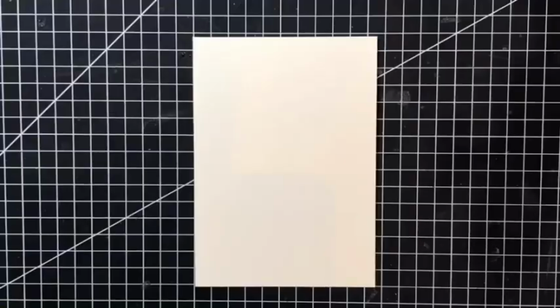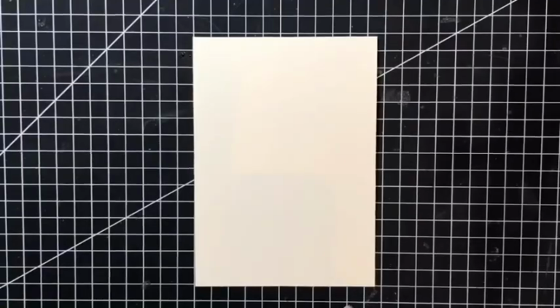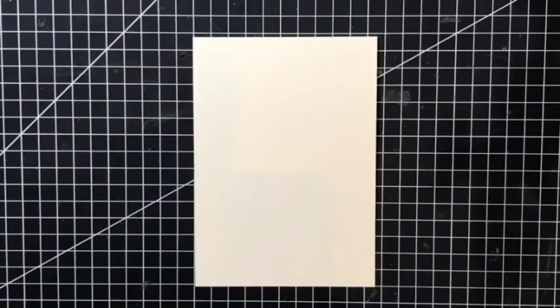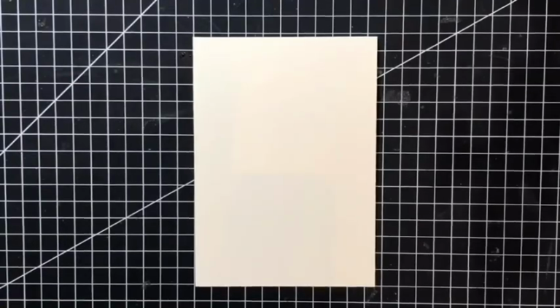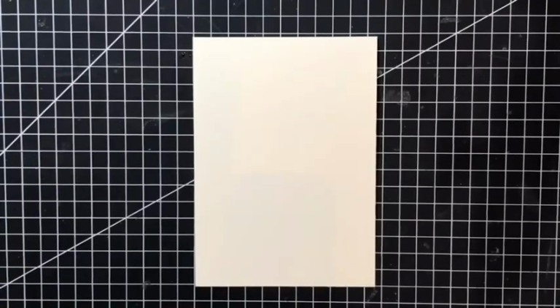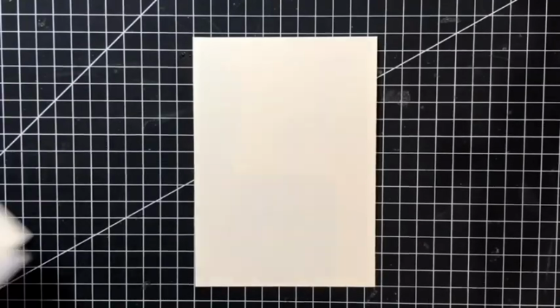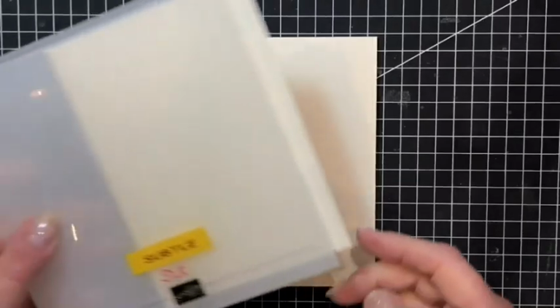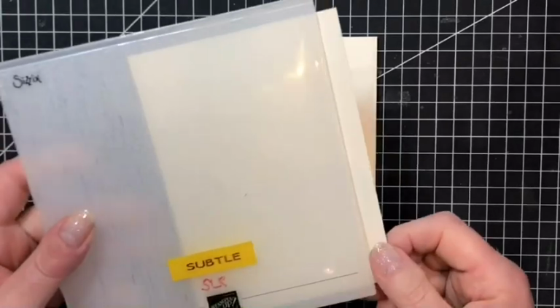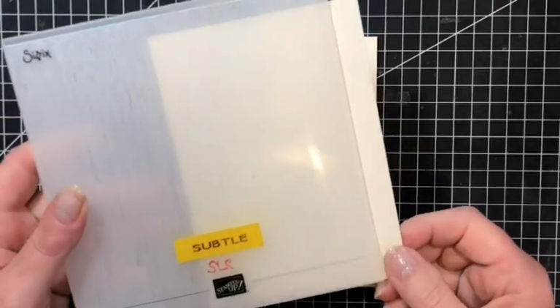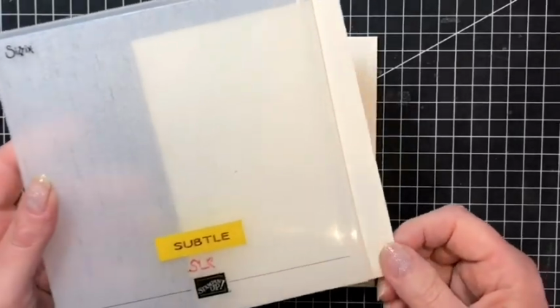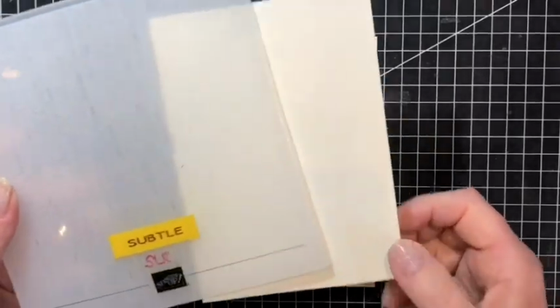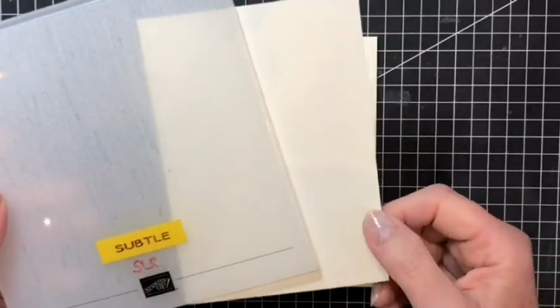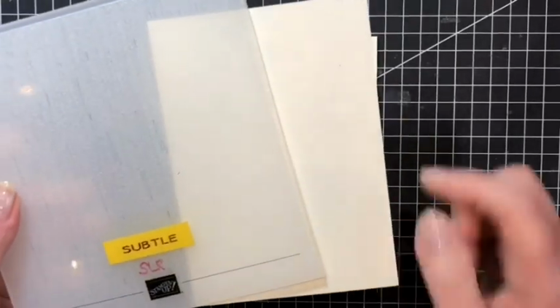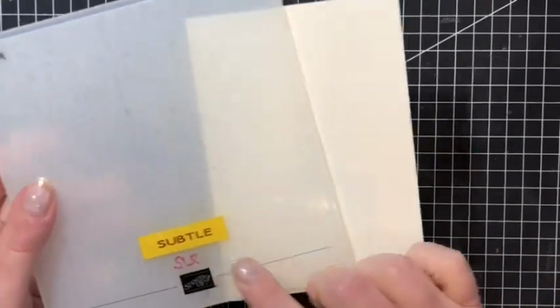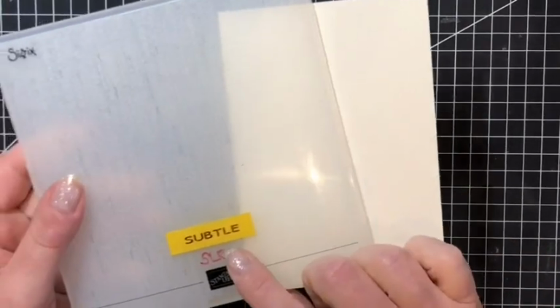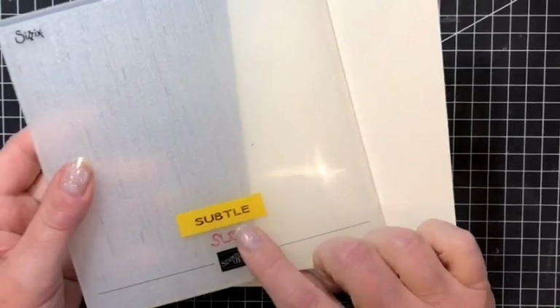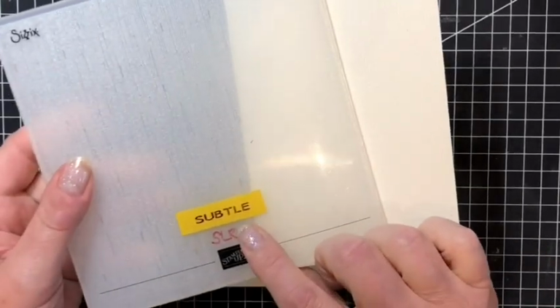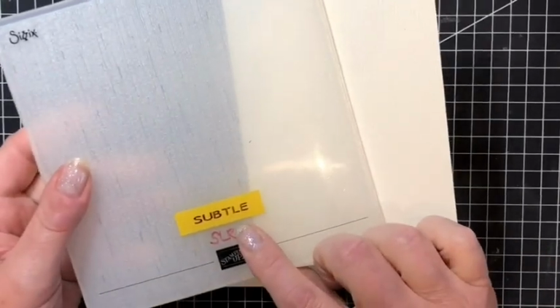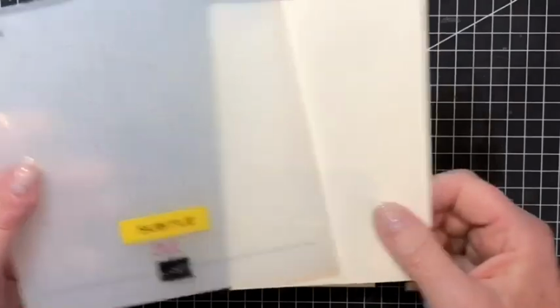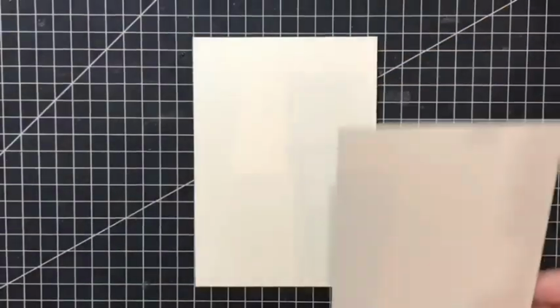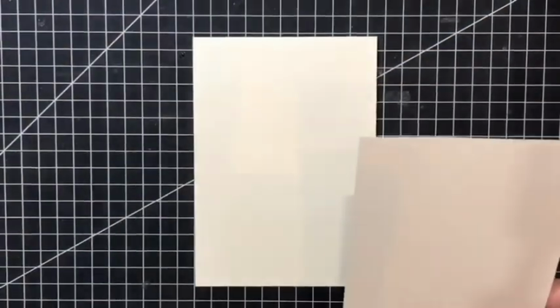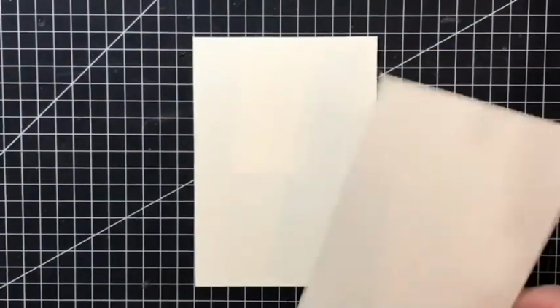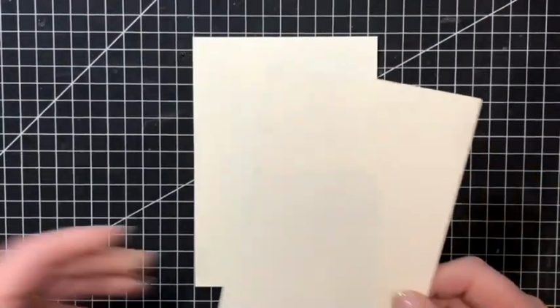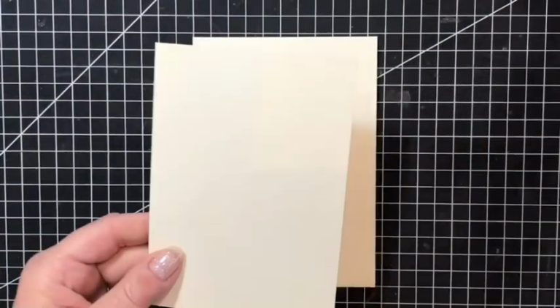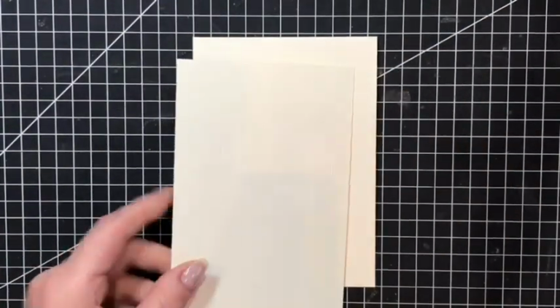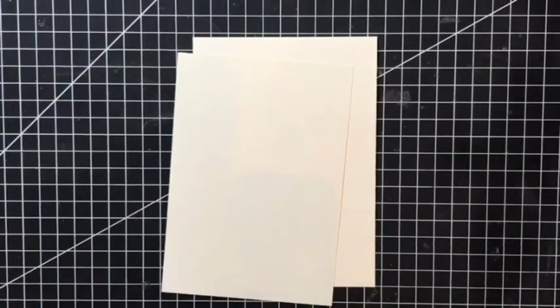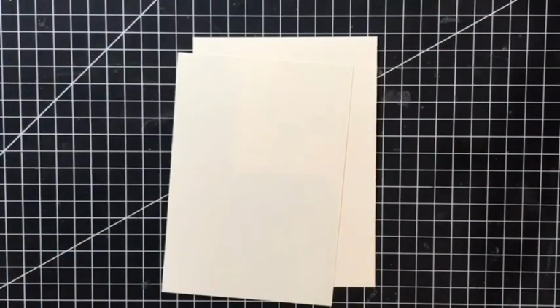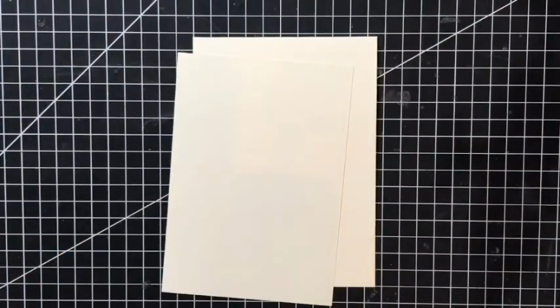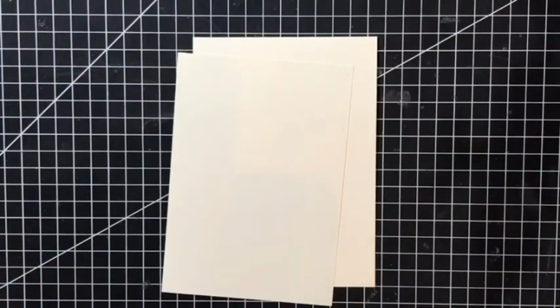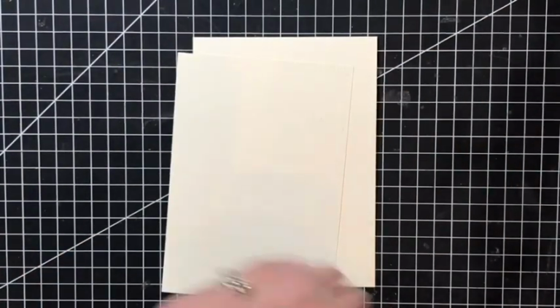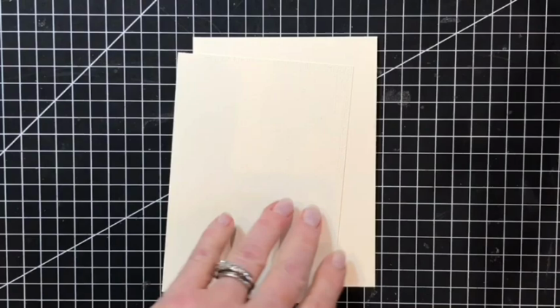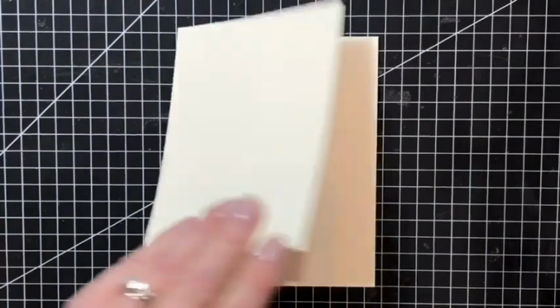Here is my base card from Very Vanilla cardstock, and here I have a piece of Vanilla that I've already run through the subtle embossing folder. It's very very fine so you probably won't see that on camera. I'm going to attach these two layers together.